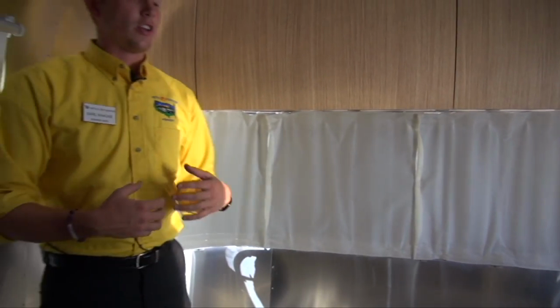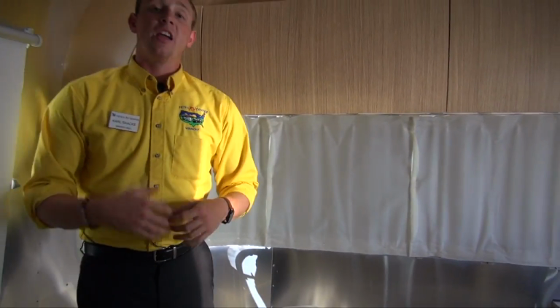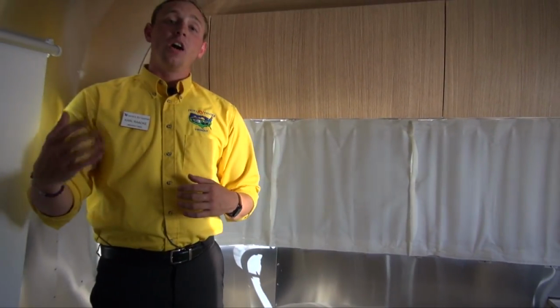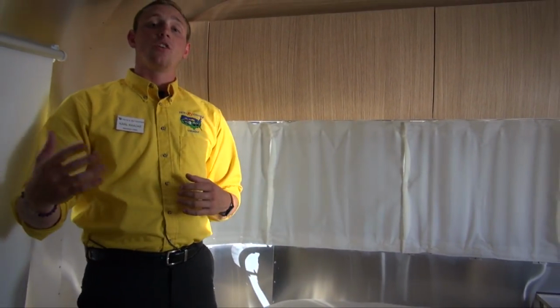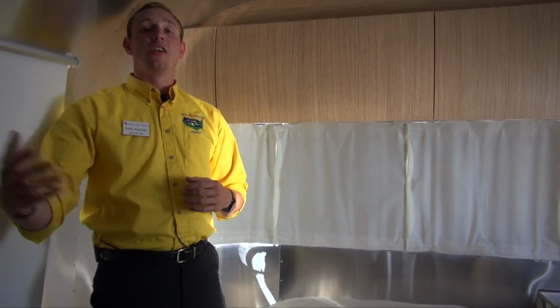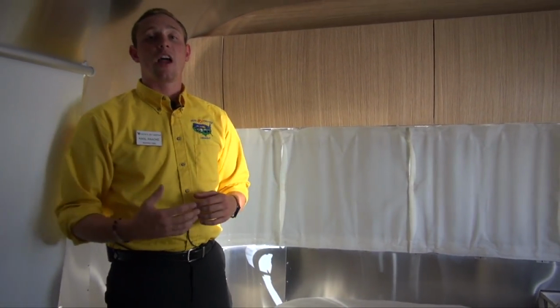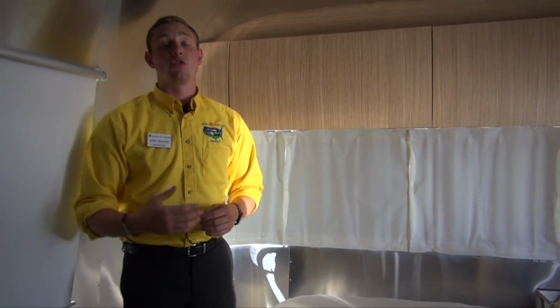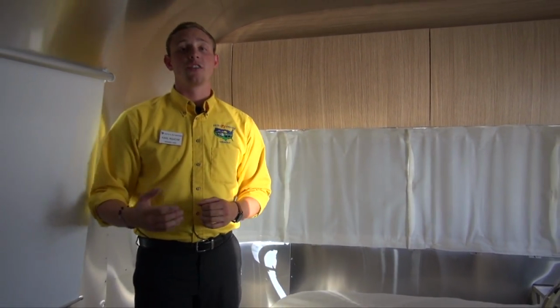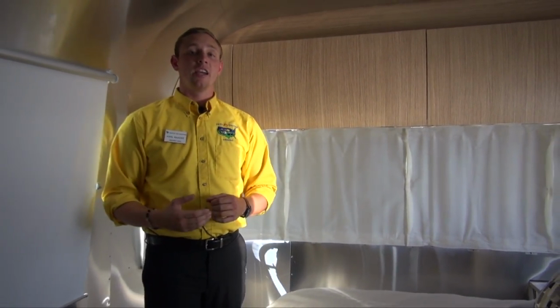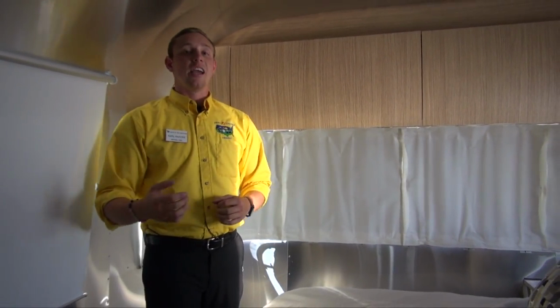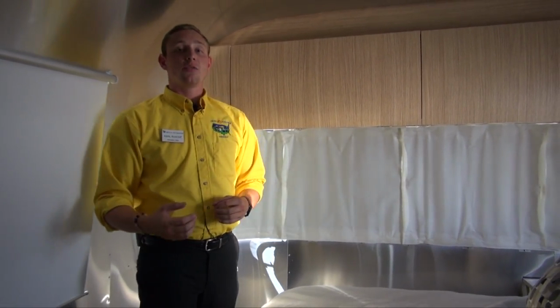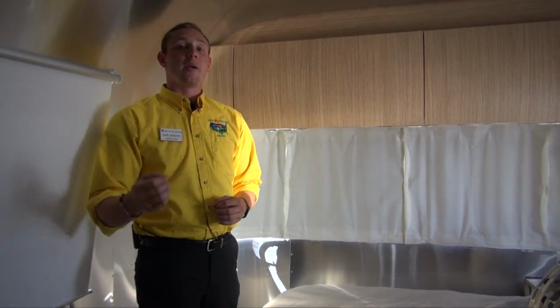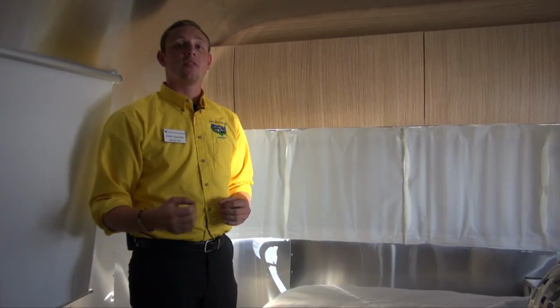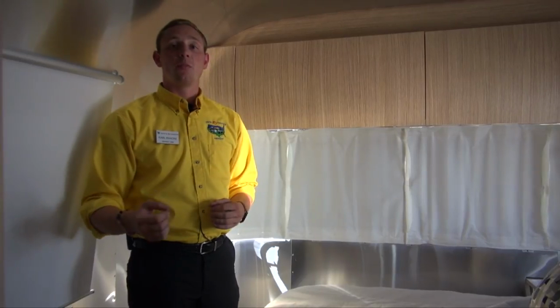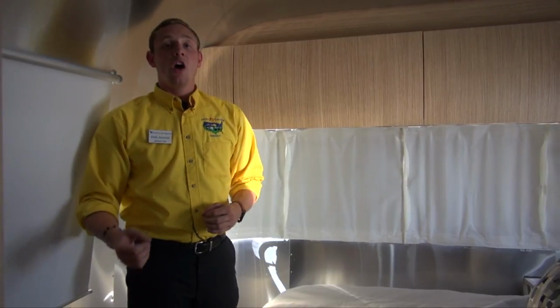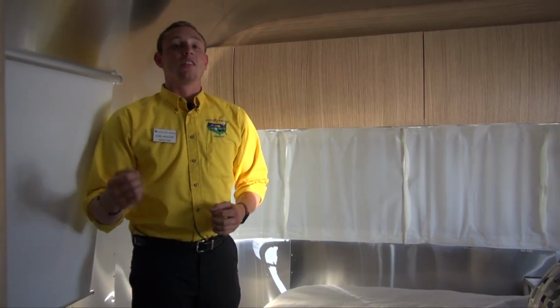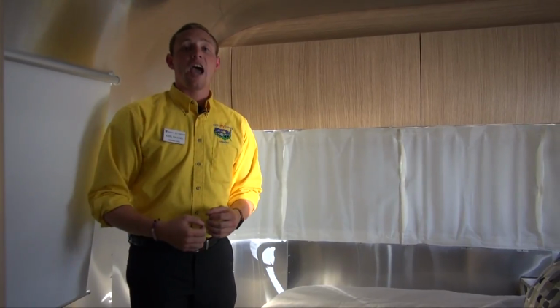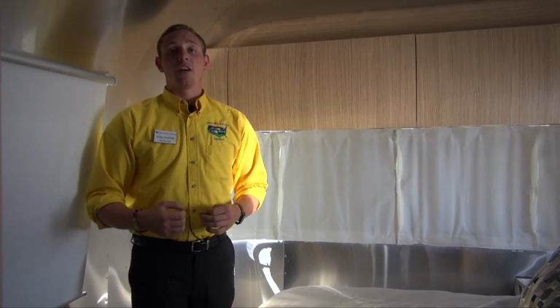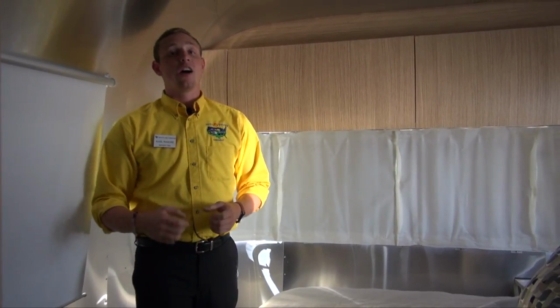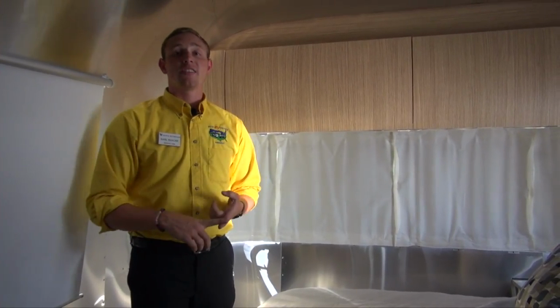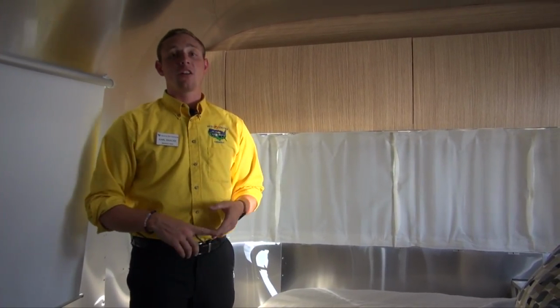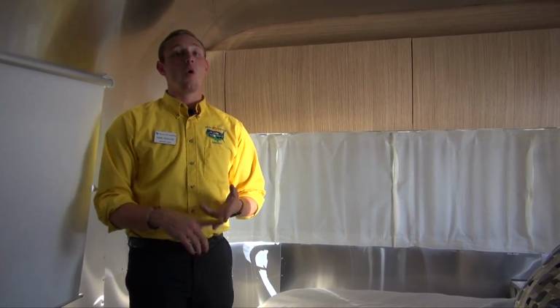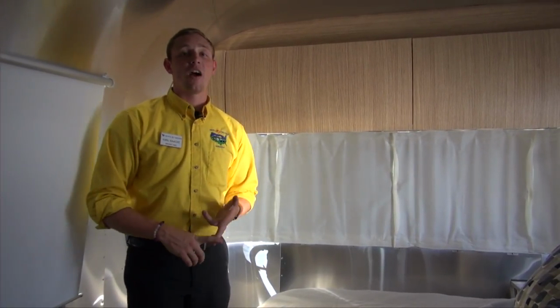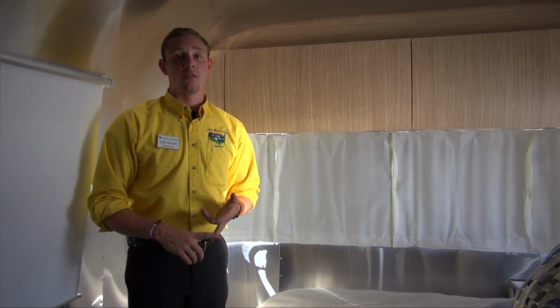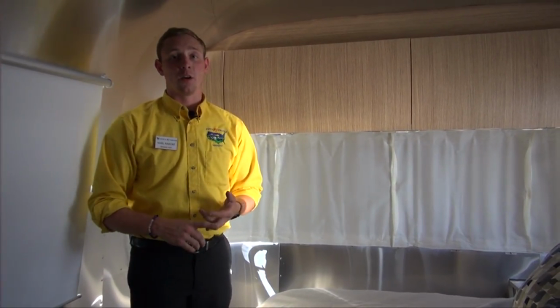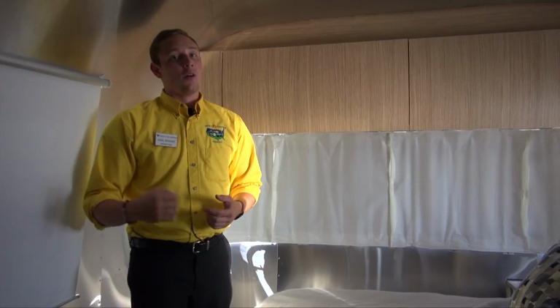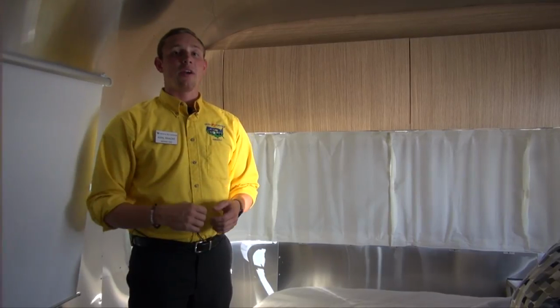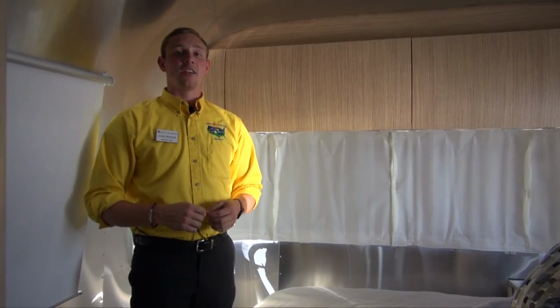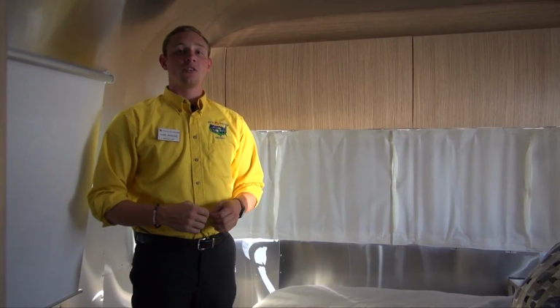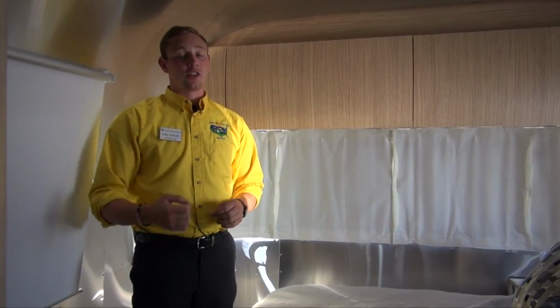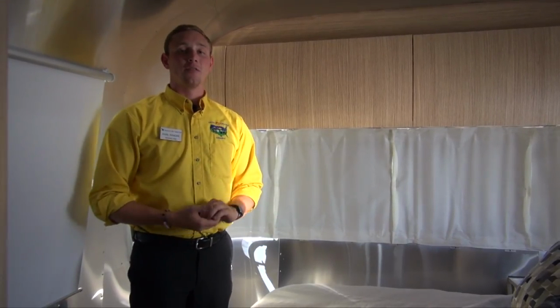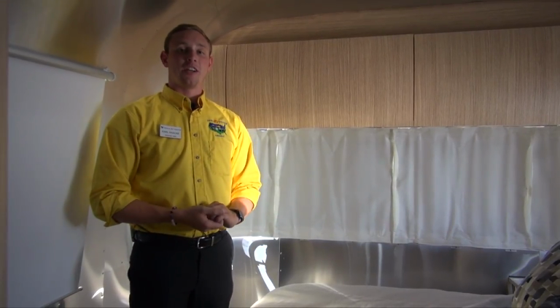So if you want to take a look at this Flying Cloud and others like it, get in touch with us at Pete's RV Vermont. We'd love to have you here on the lot. Check us out online or find us on Facebook. We can't wait to see you folks — start your adventure here.